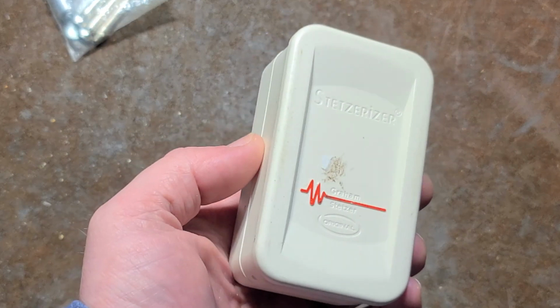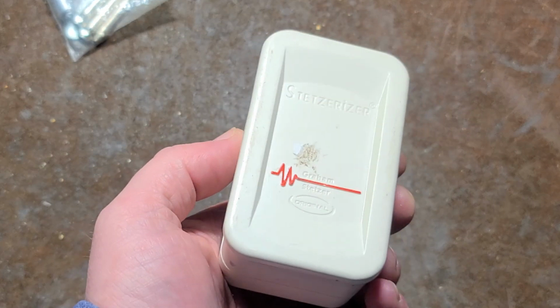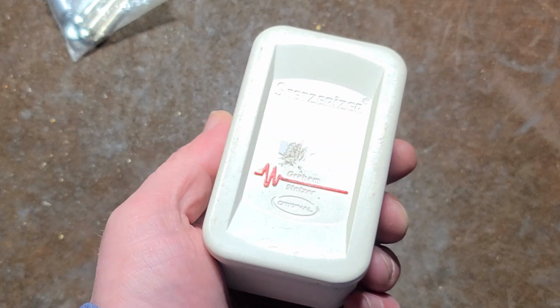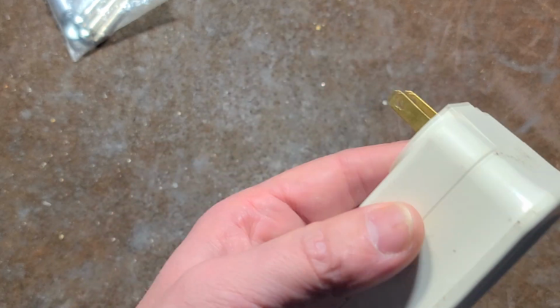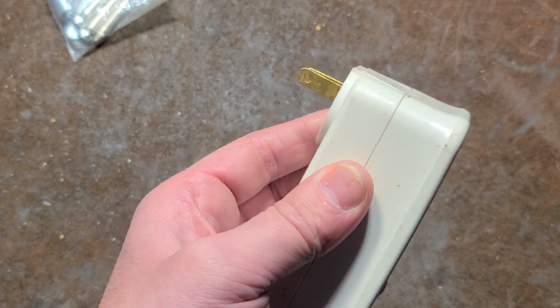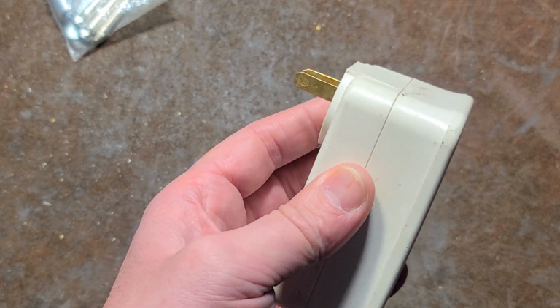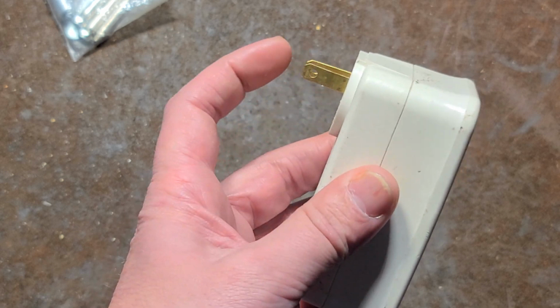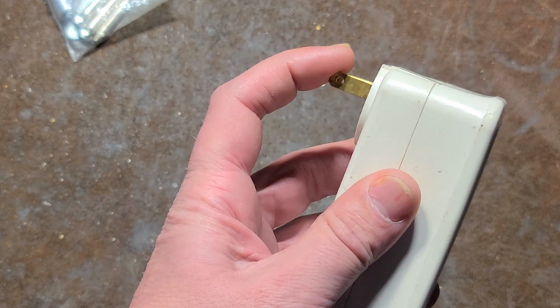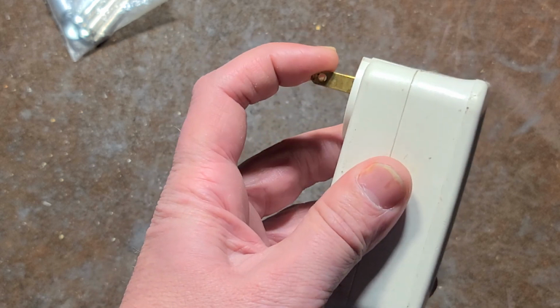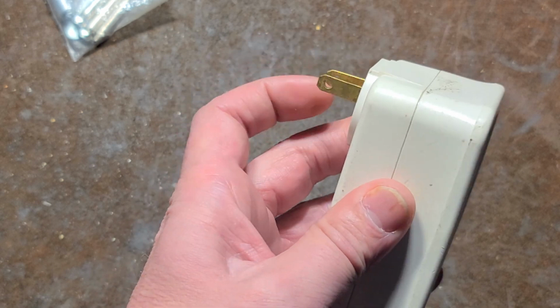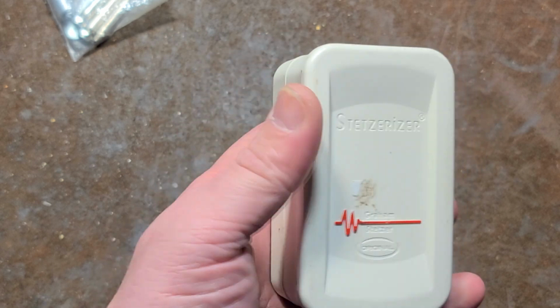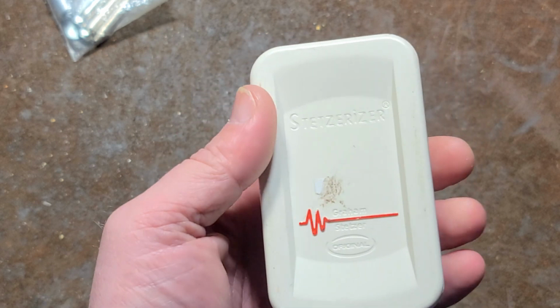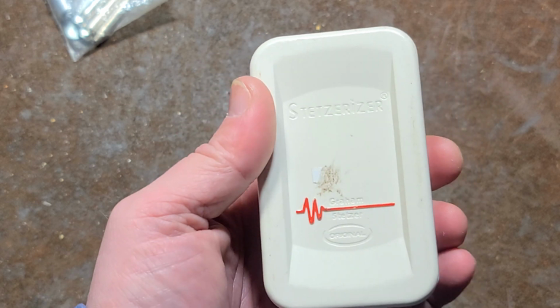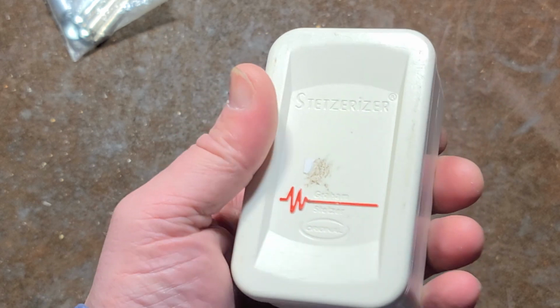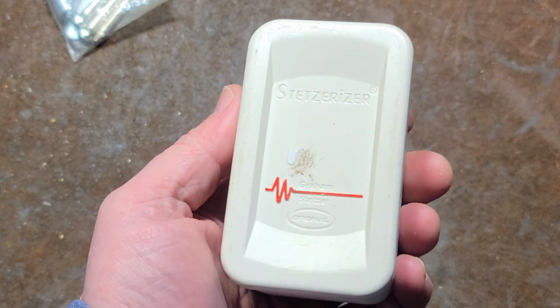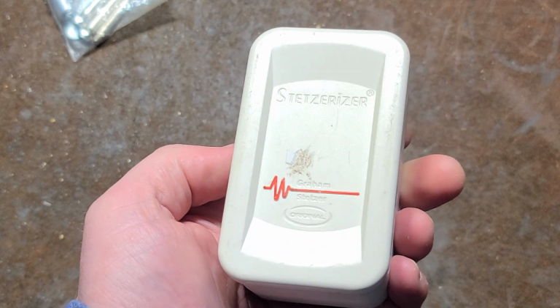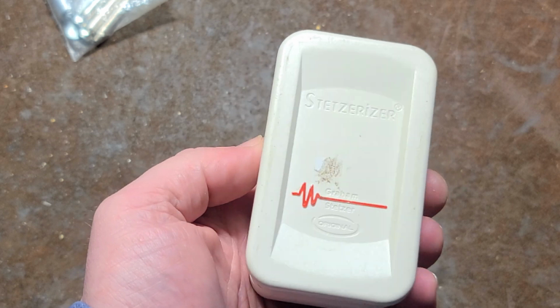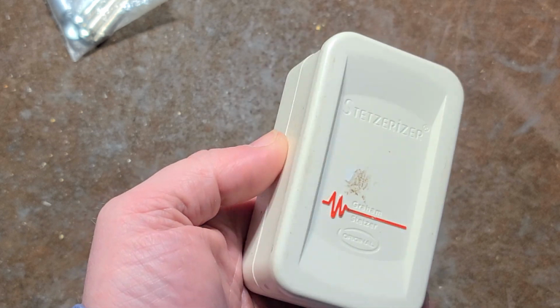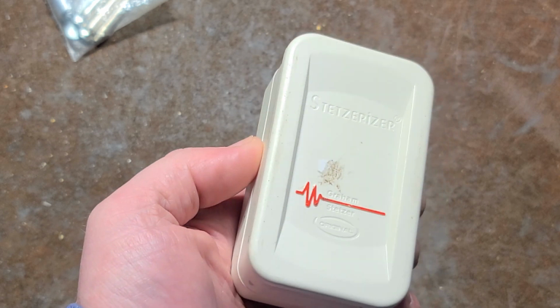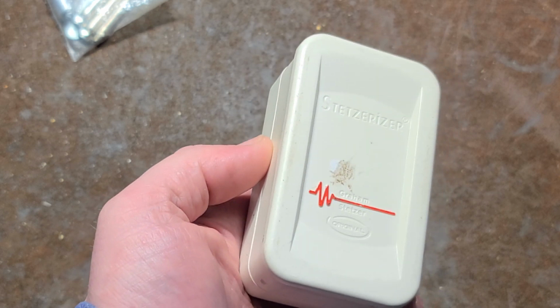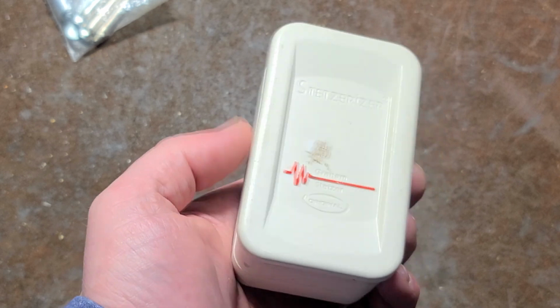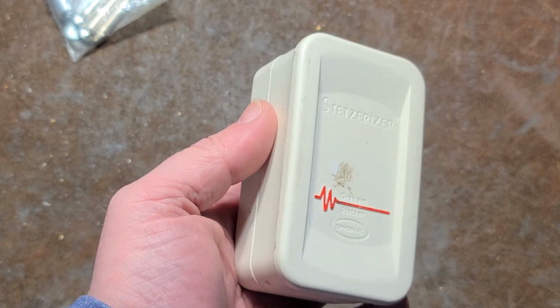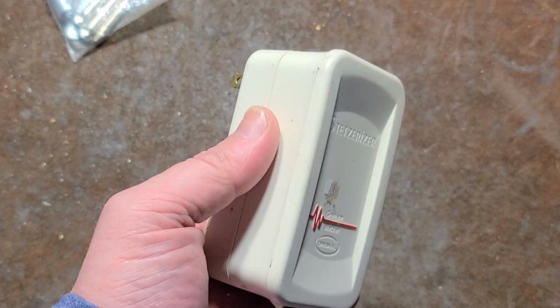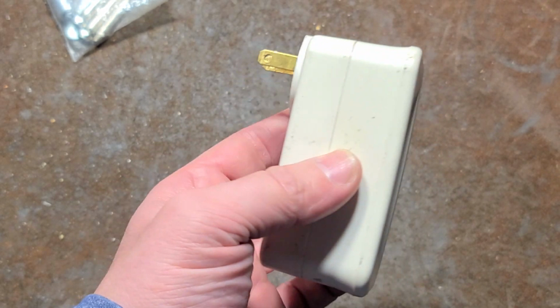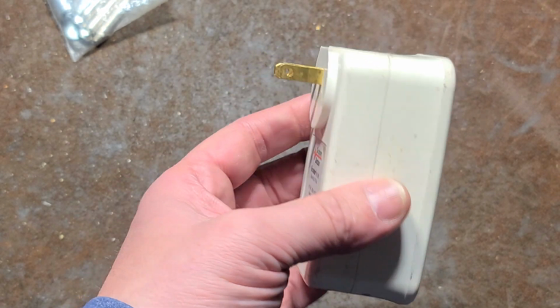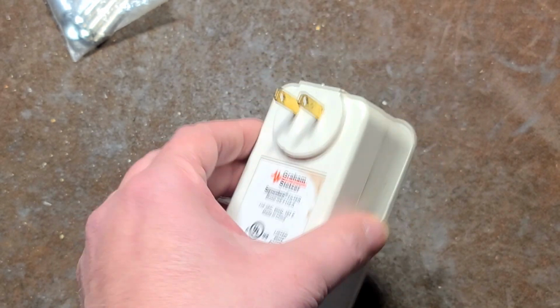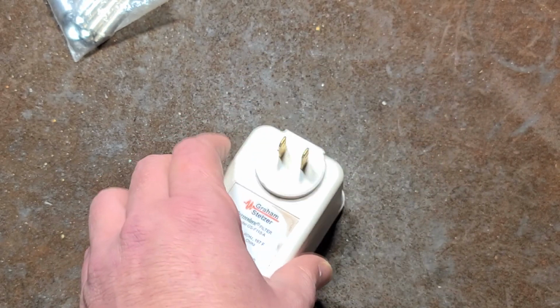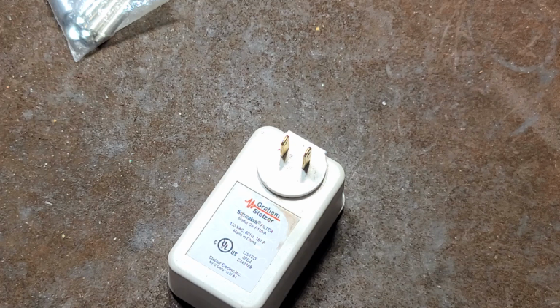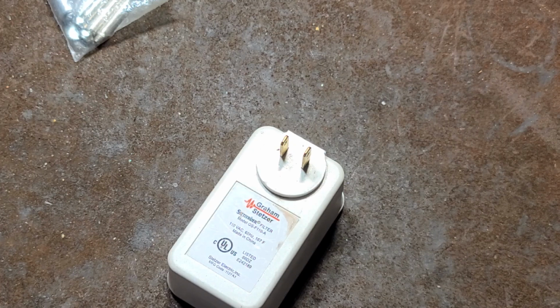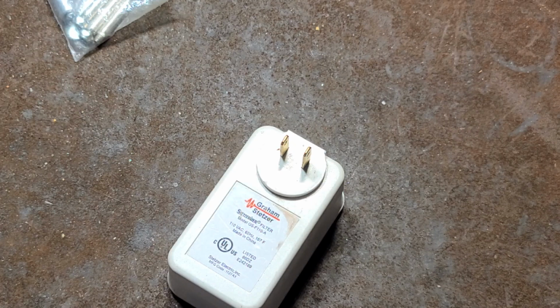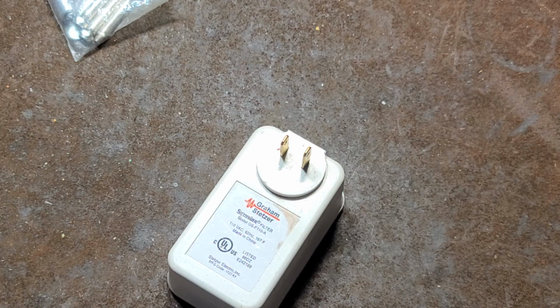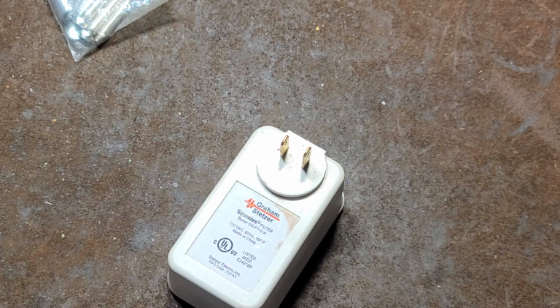So the idea of these is you just plug them into a wall socket and it acts kind of like having an EMI filter — a power filter to everything that's plugged into the circuit. And they work to a degree, but they're $40.